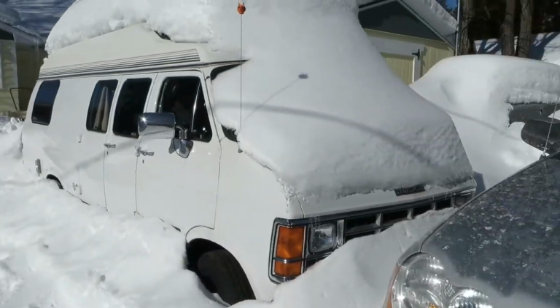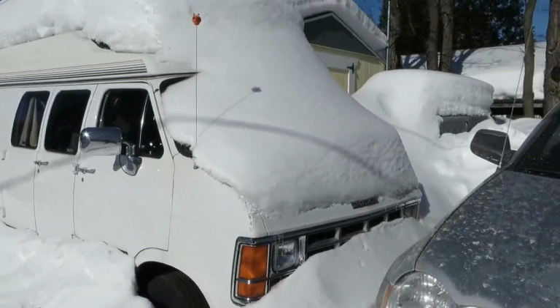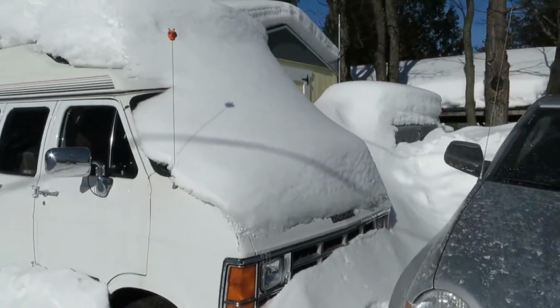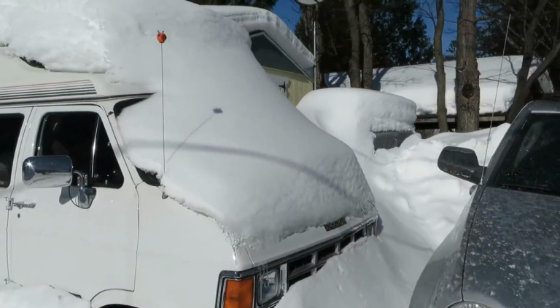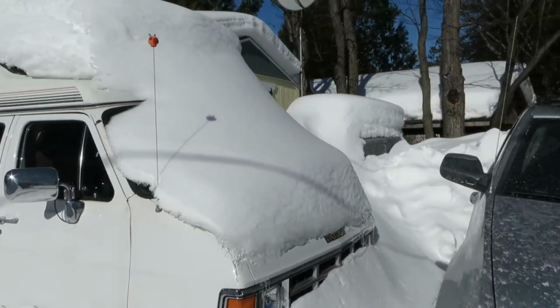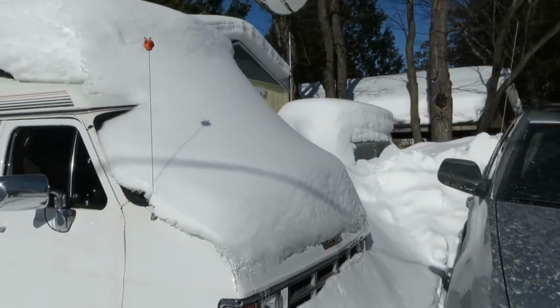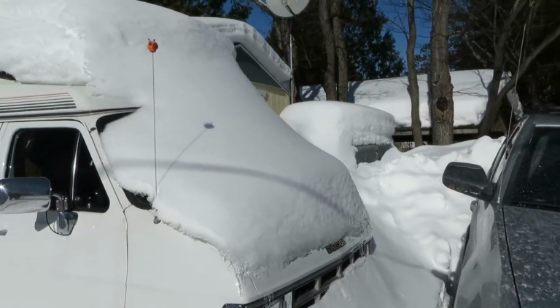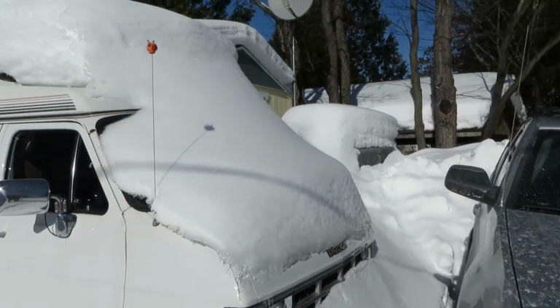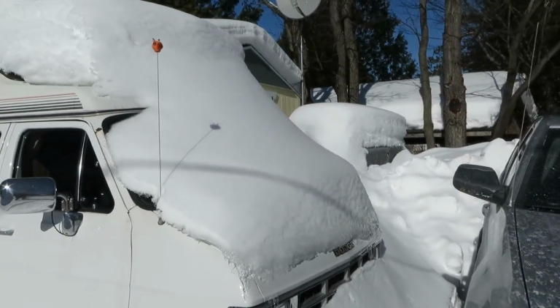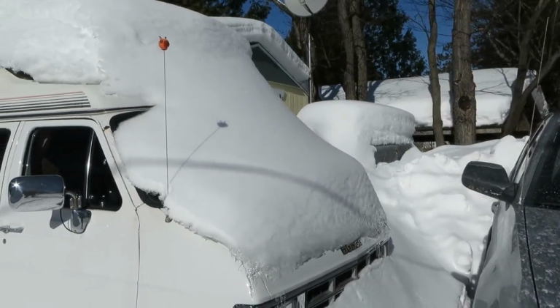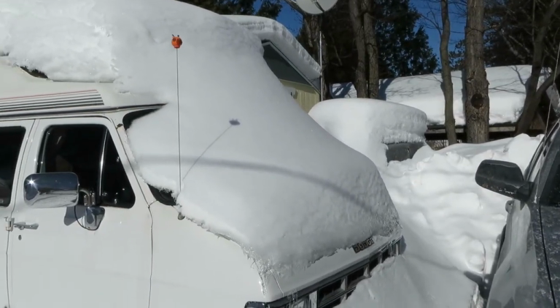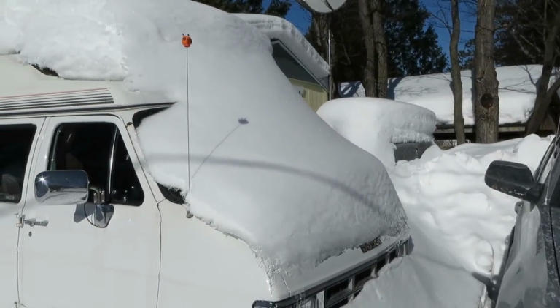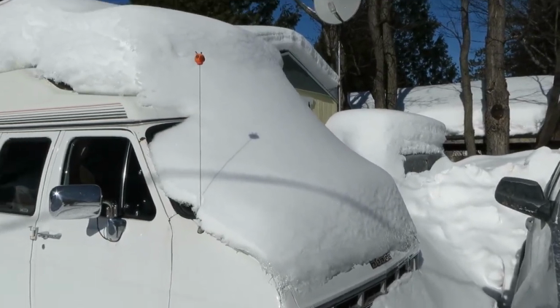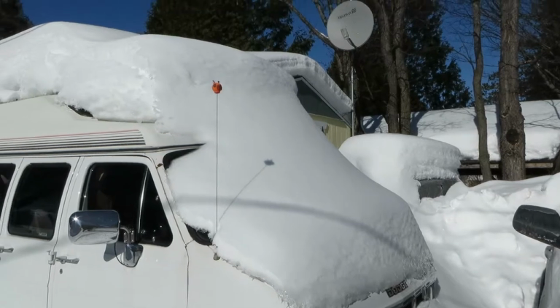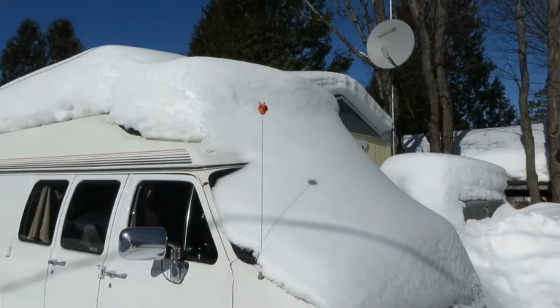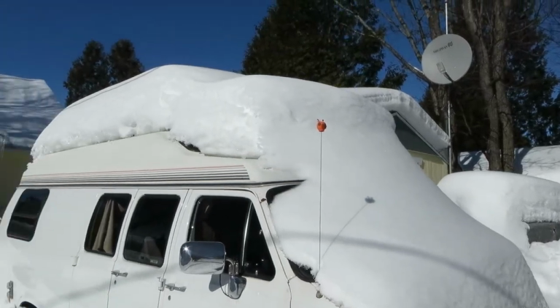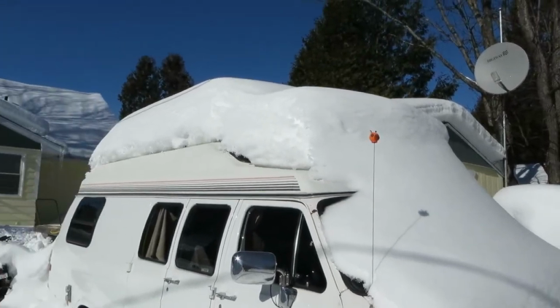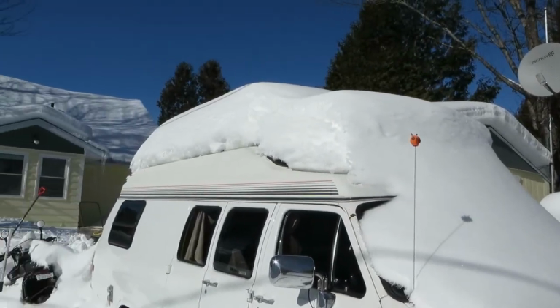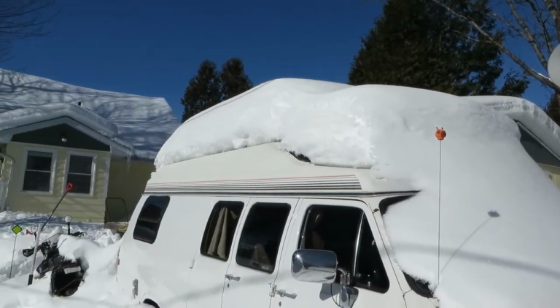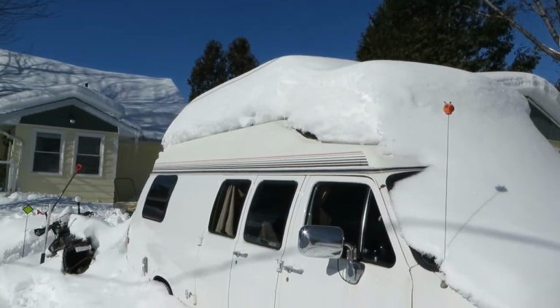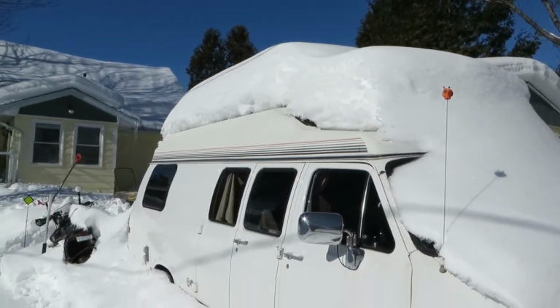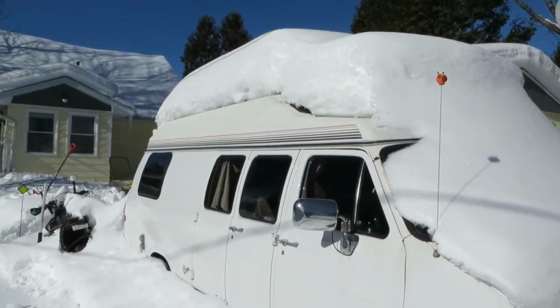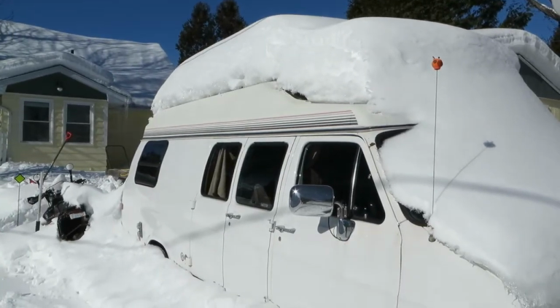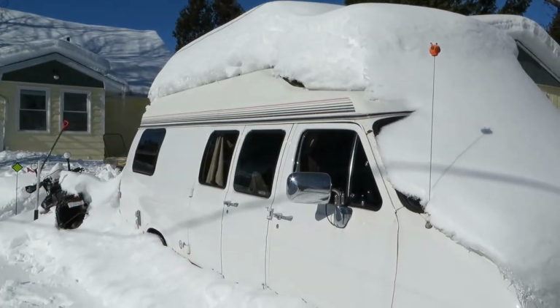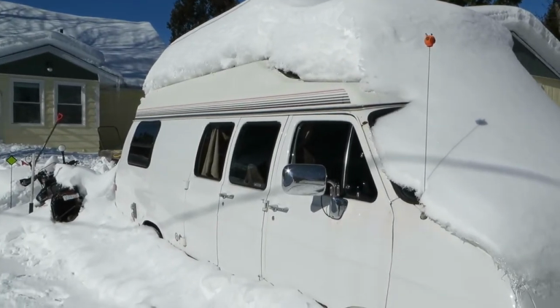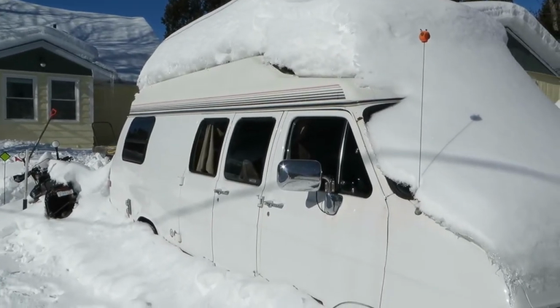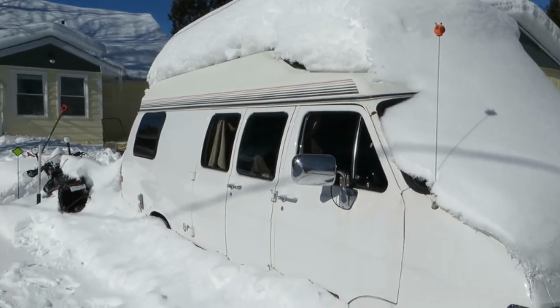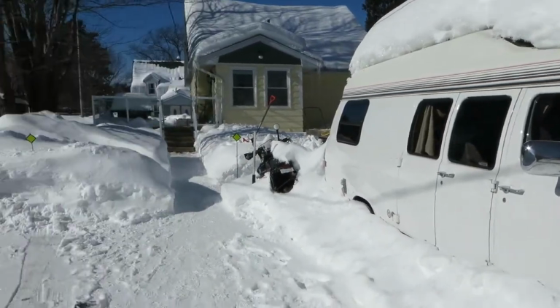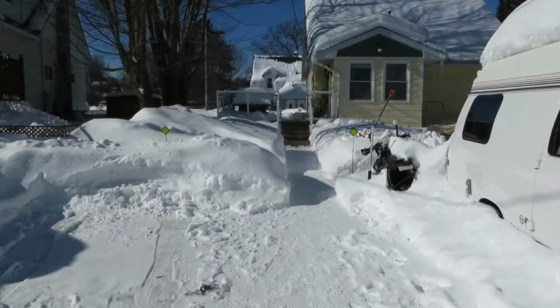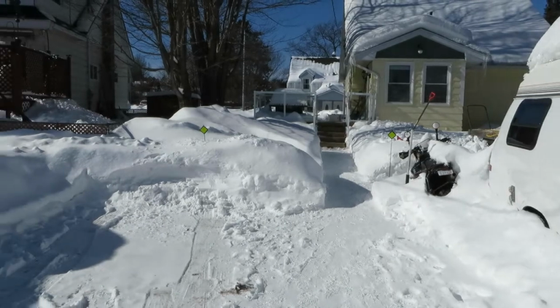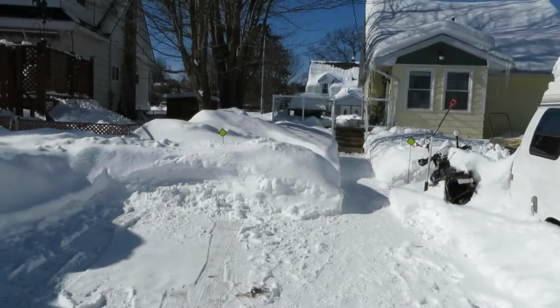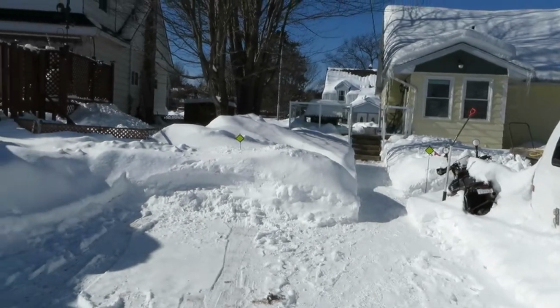I'm going to do a few more videos here in the coming spring. Trying to get my camera working again — I haven't had much luck with this camera as of late. Problems with batteries.